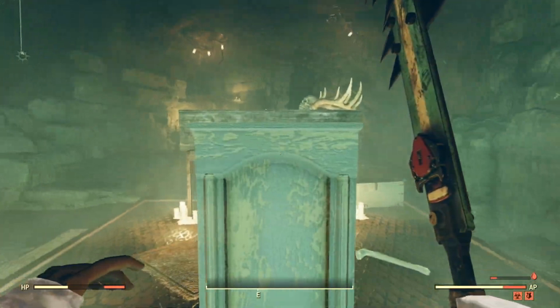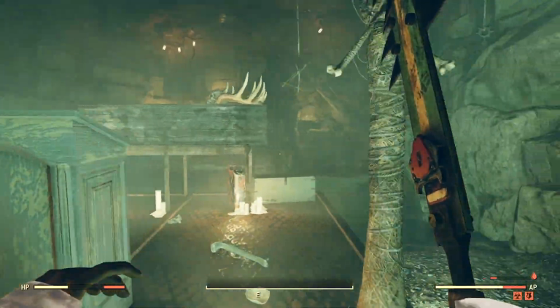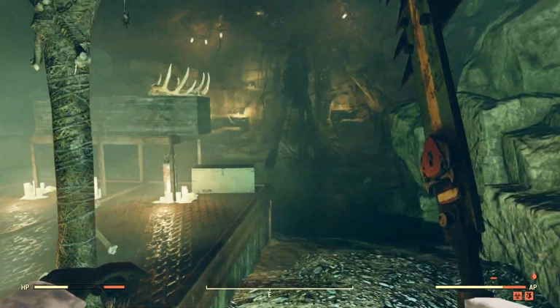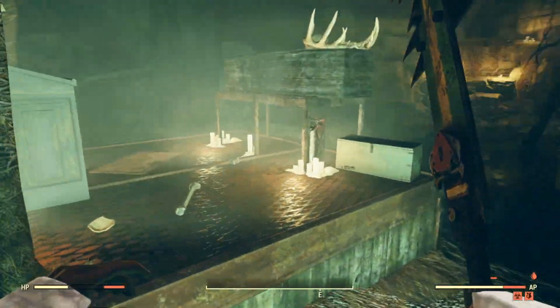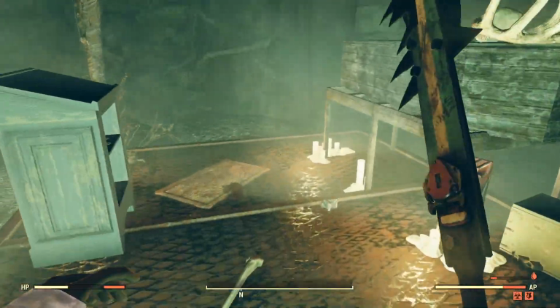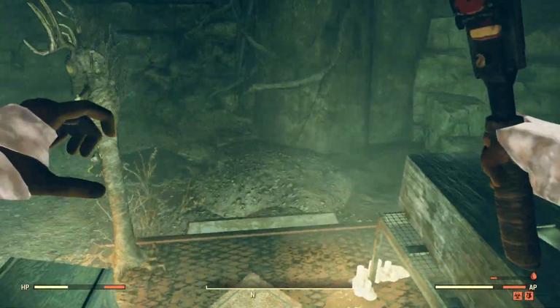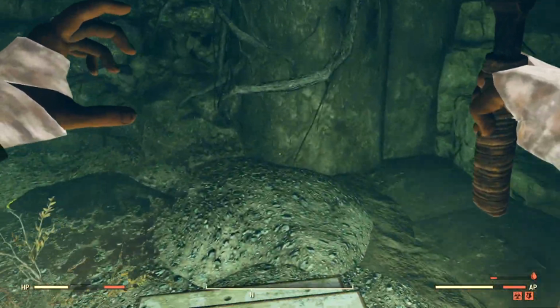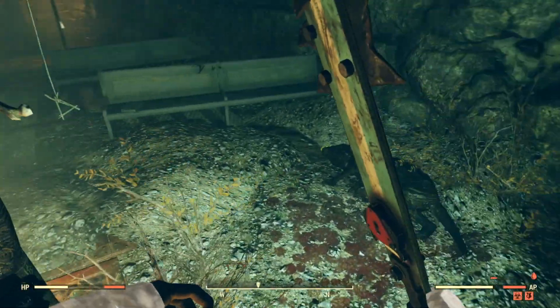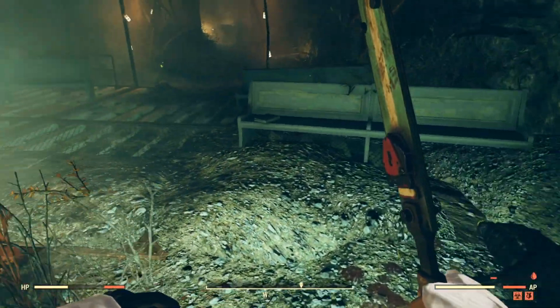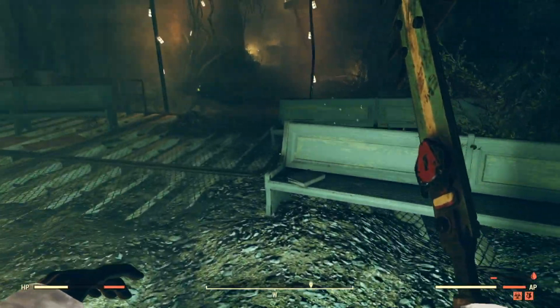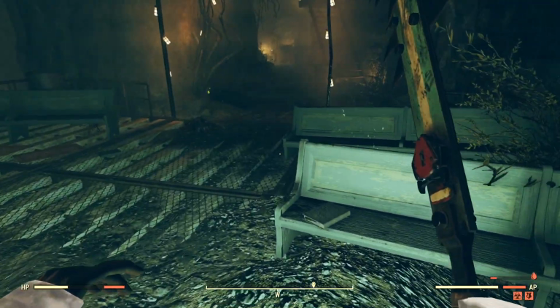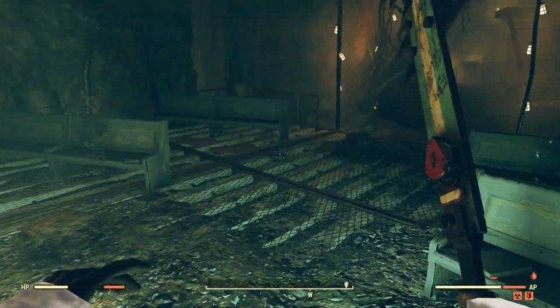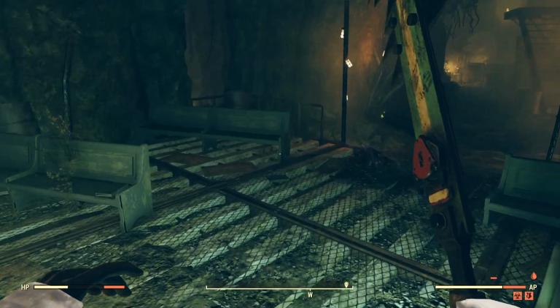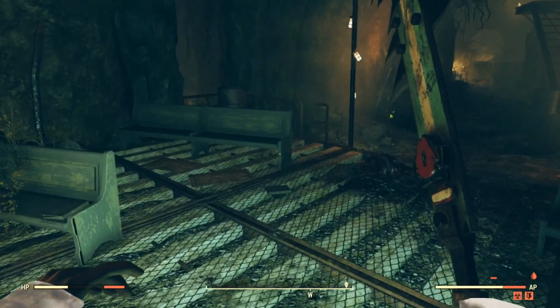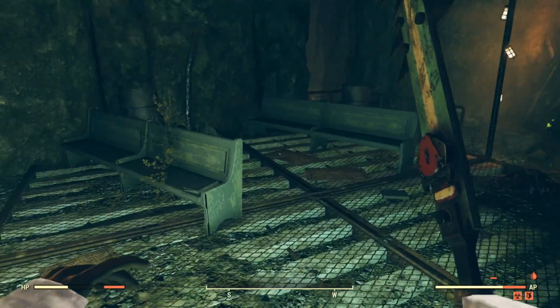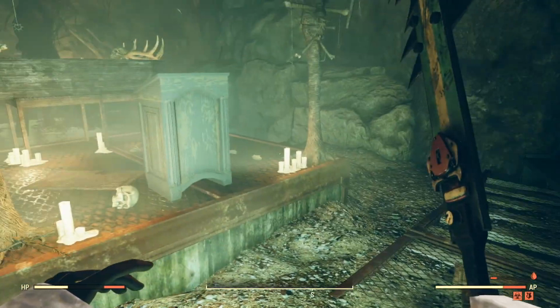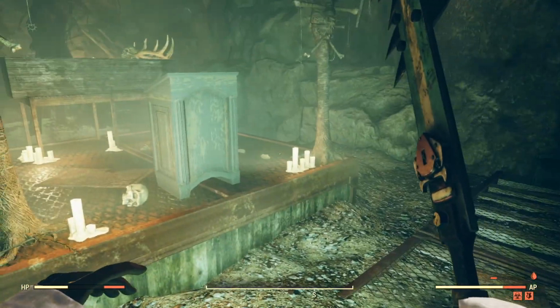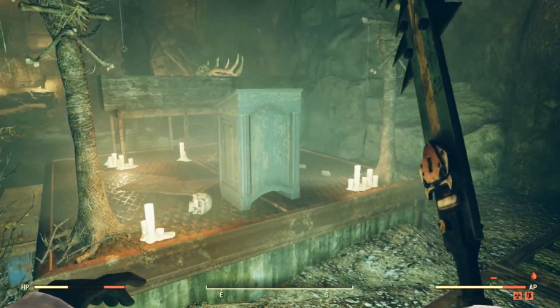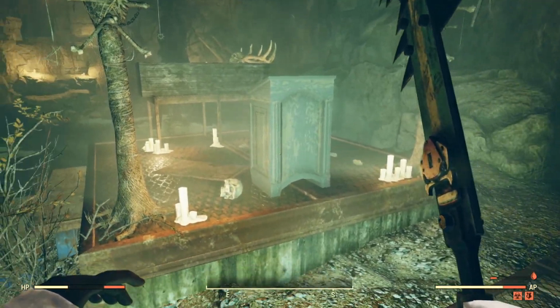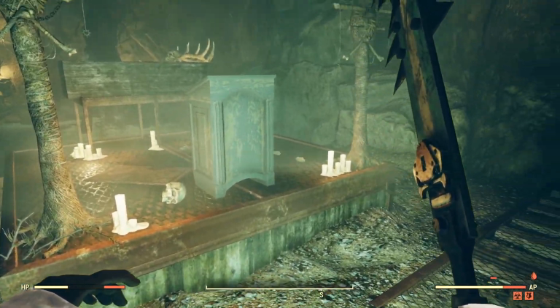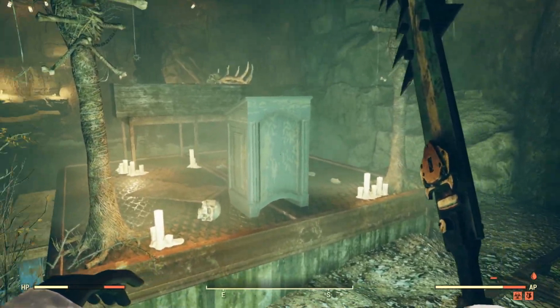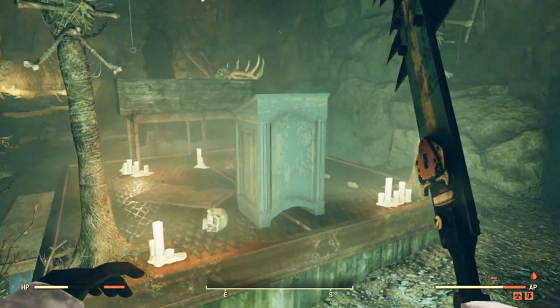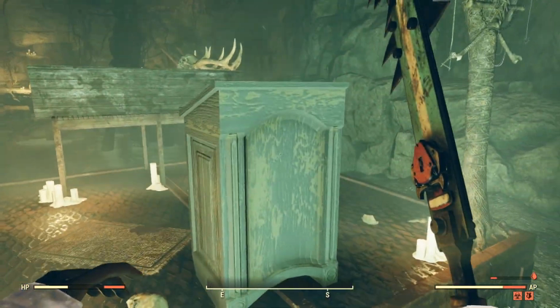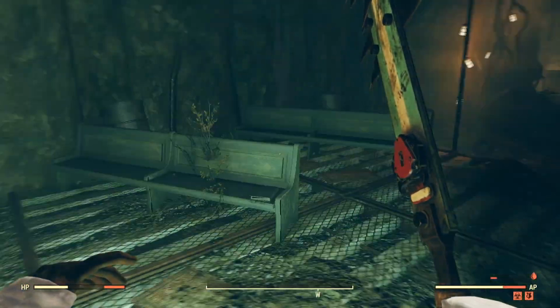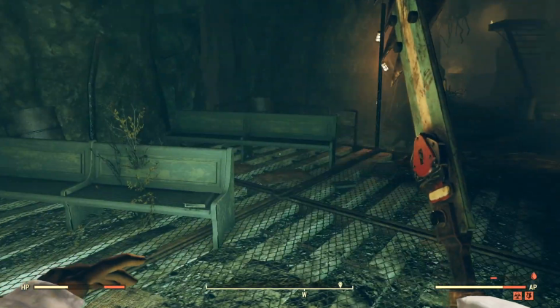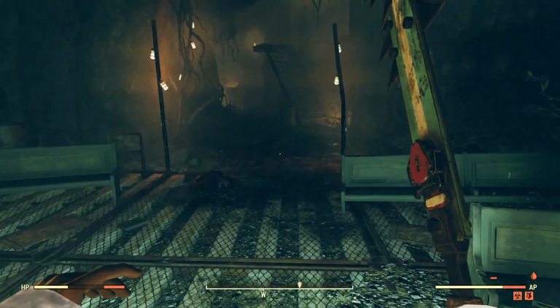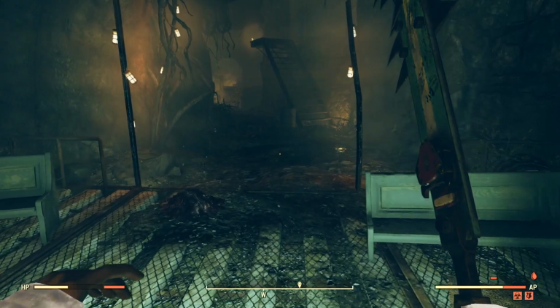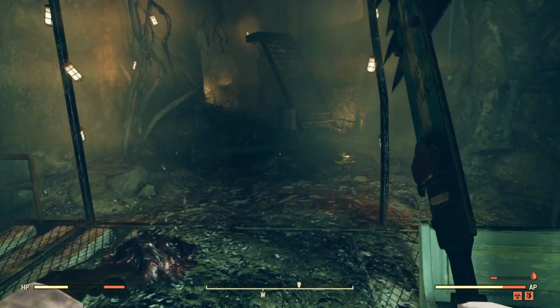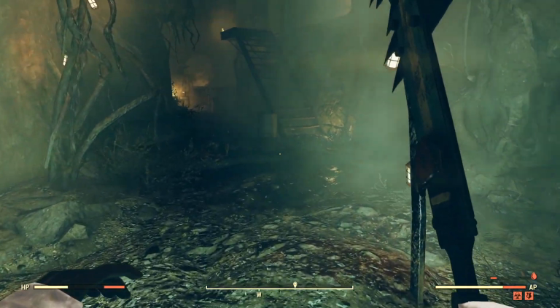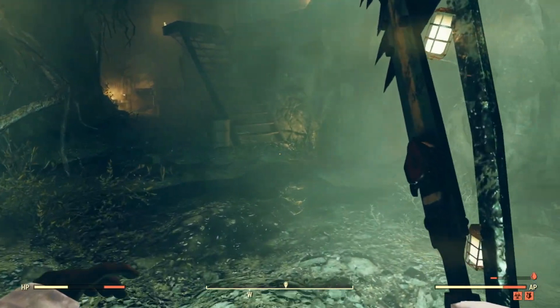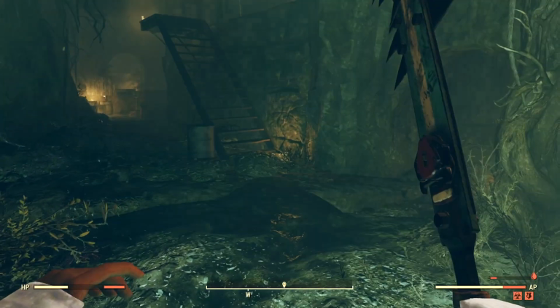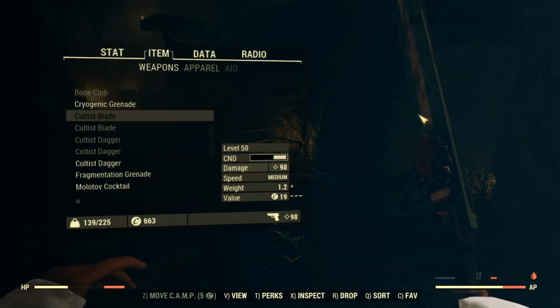Keep in mind, enemies do drop them — high level enemies do drop them. However, this is the only set spawn location I know of for the cultist blades inside Fallout 76.